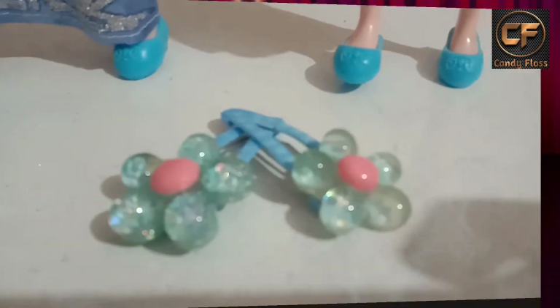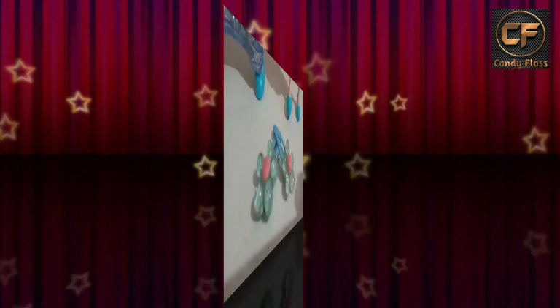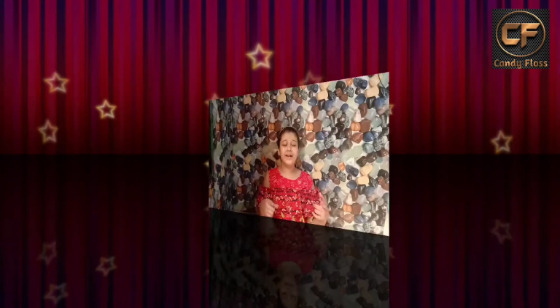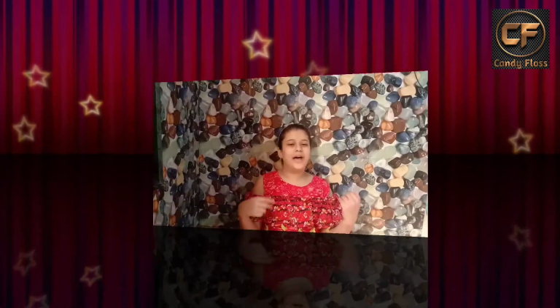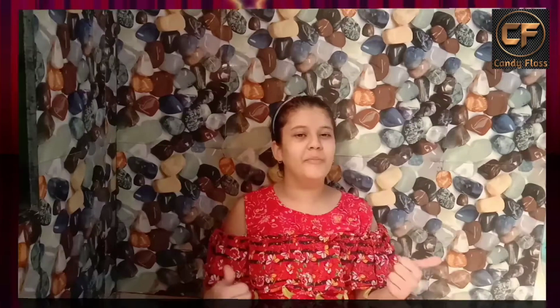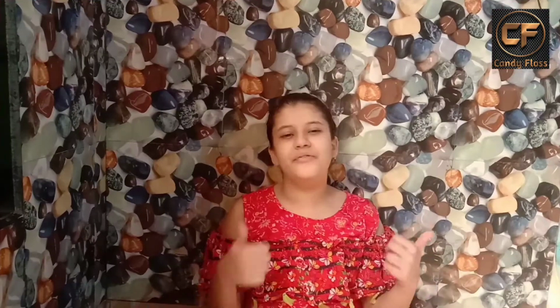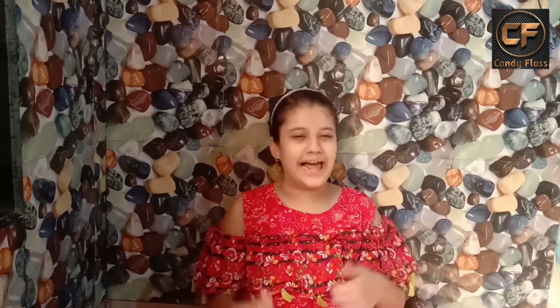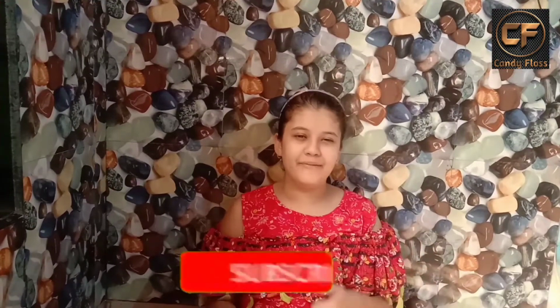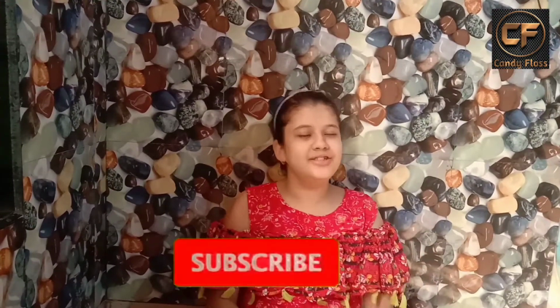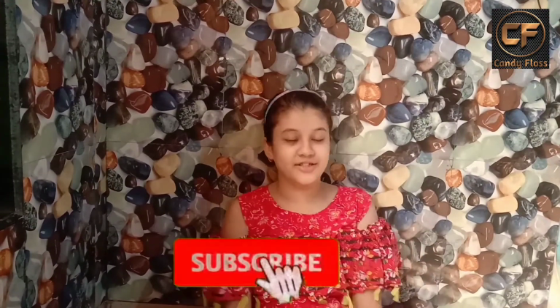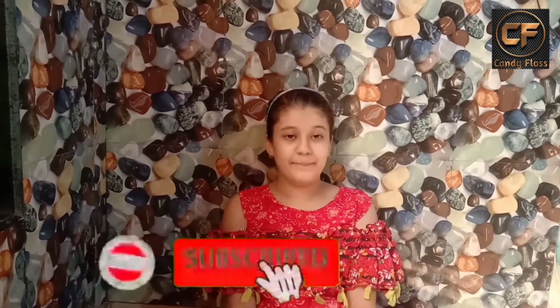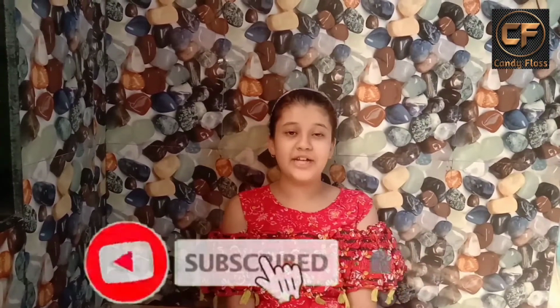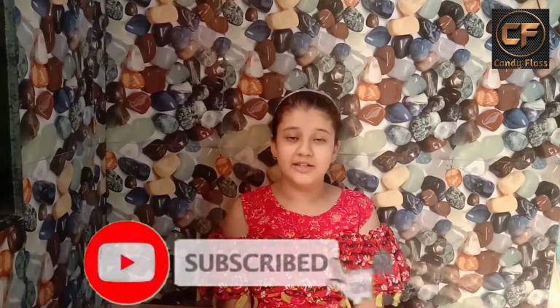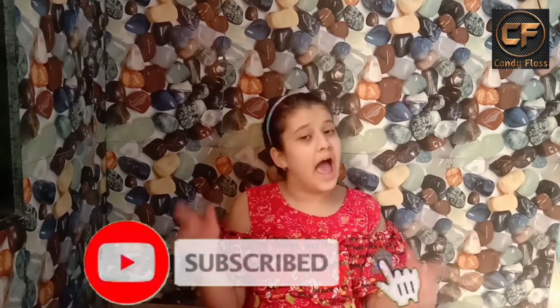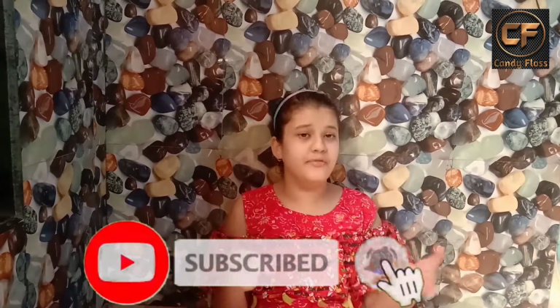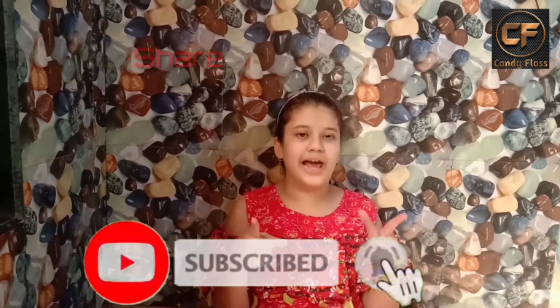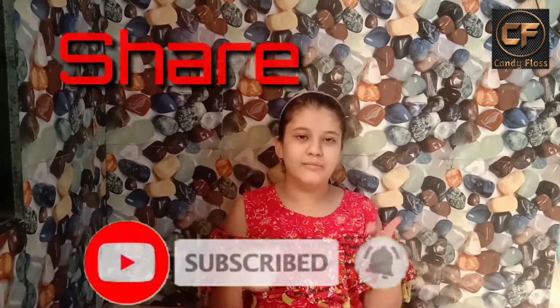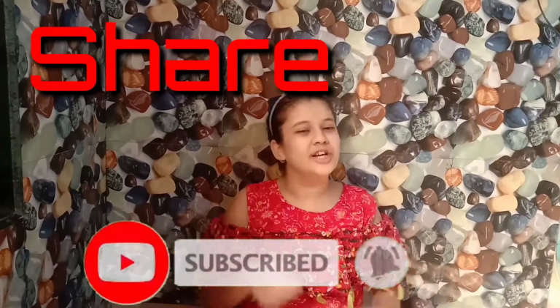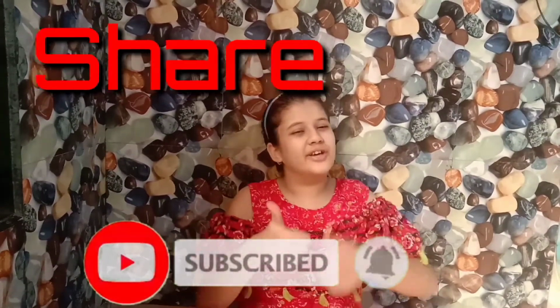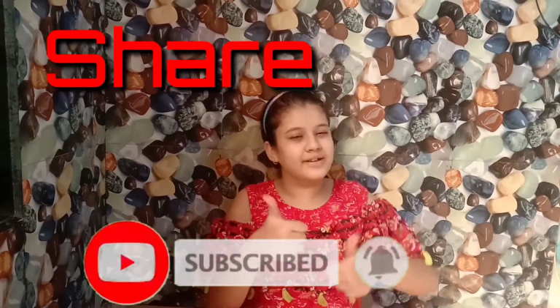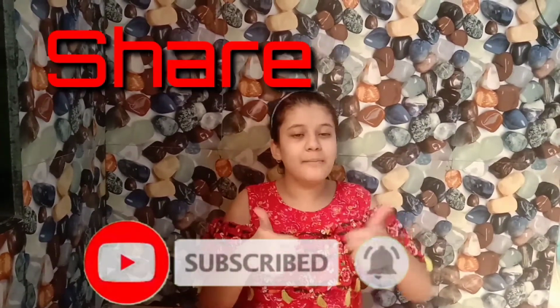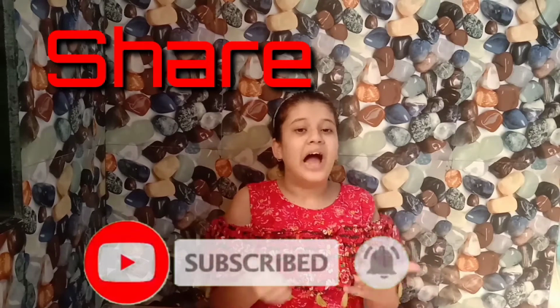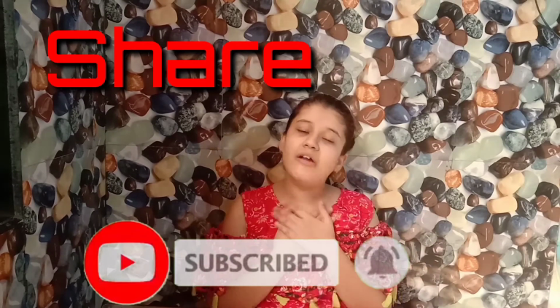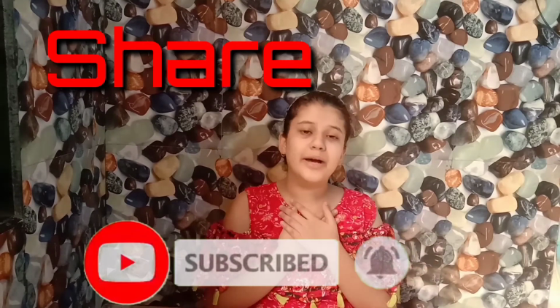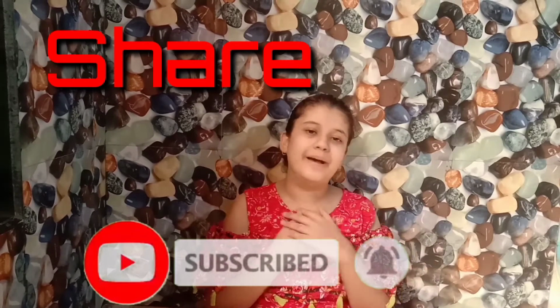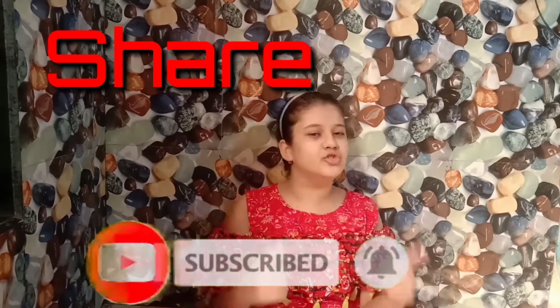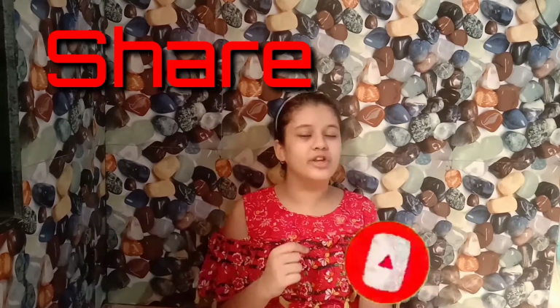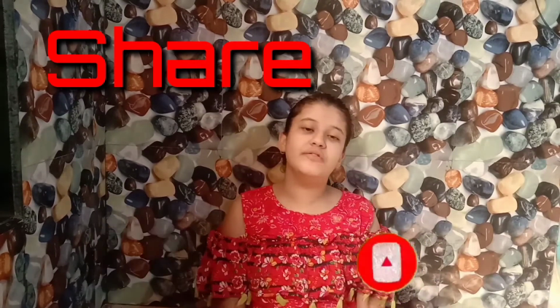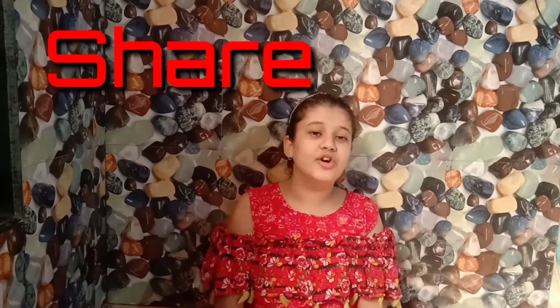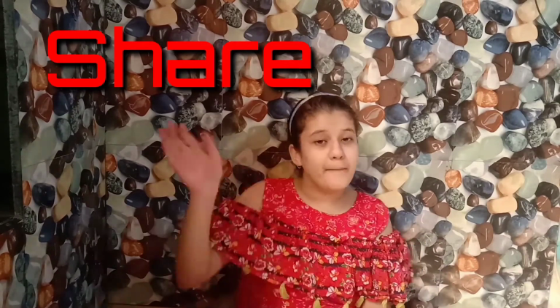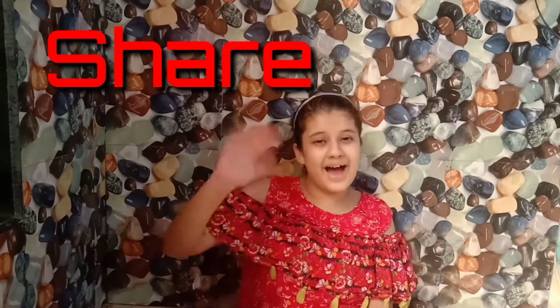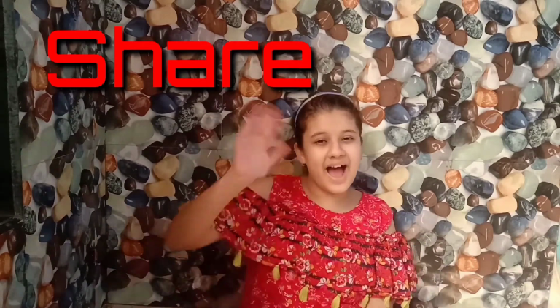I hope if you like my videos, subscribe to my channel, and if you like it give a thumbs up. I will be coming back soon with a new video. Bye bye!